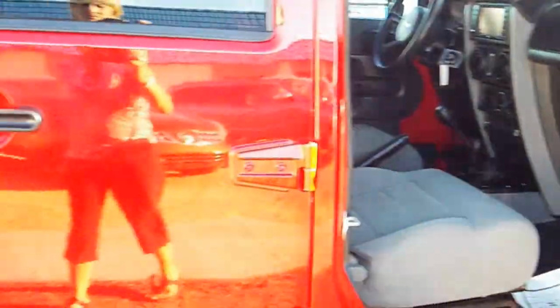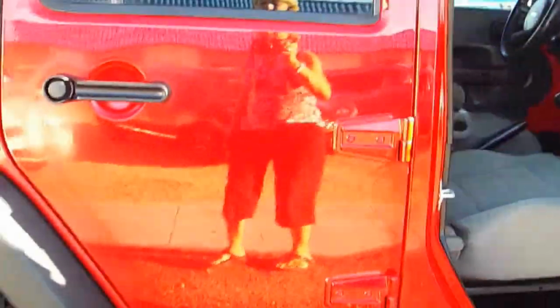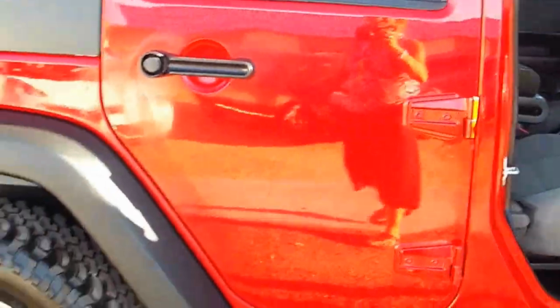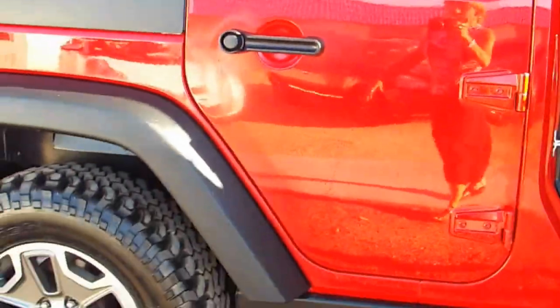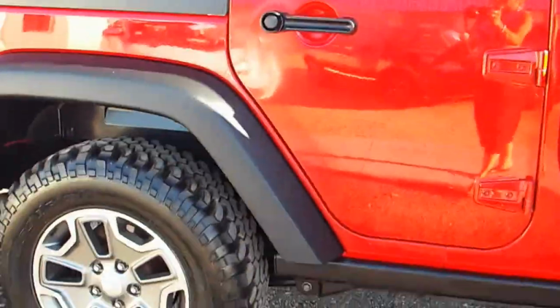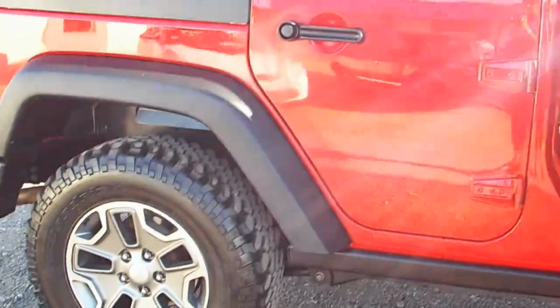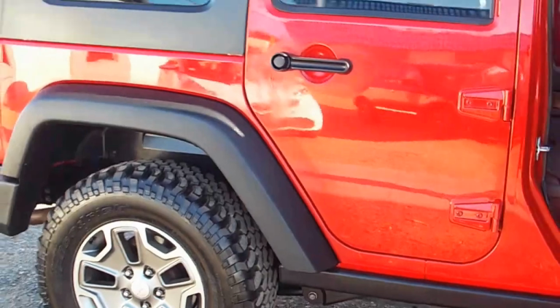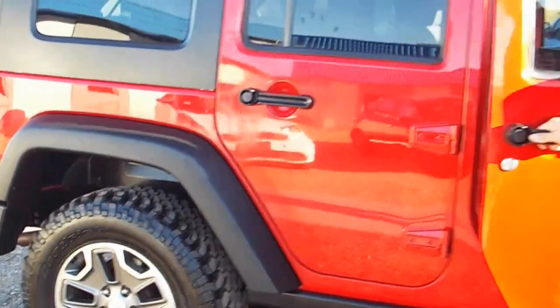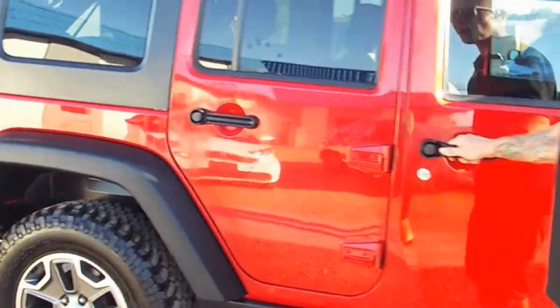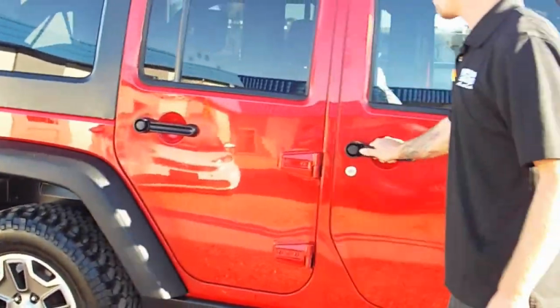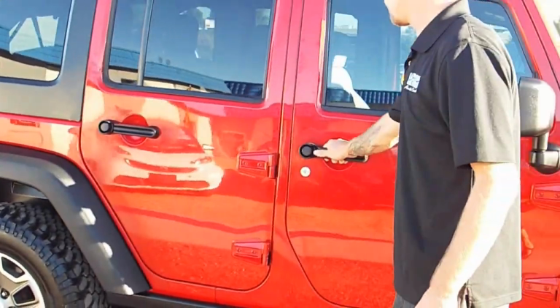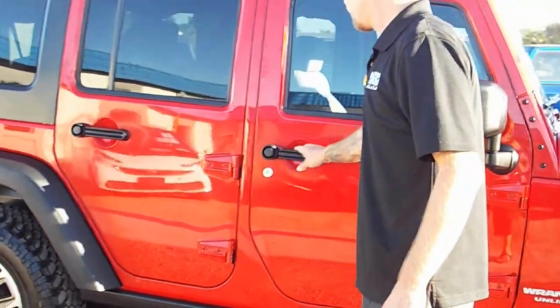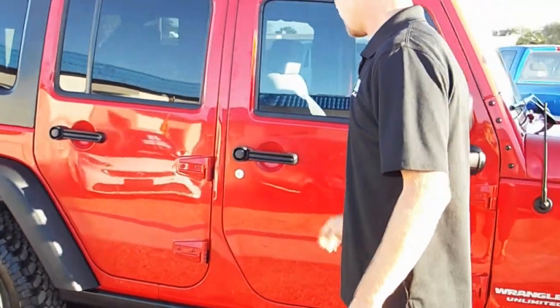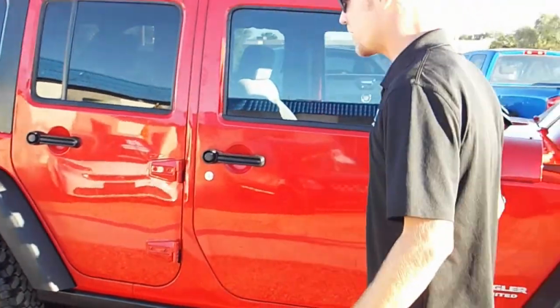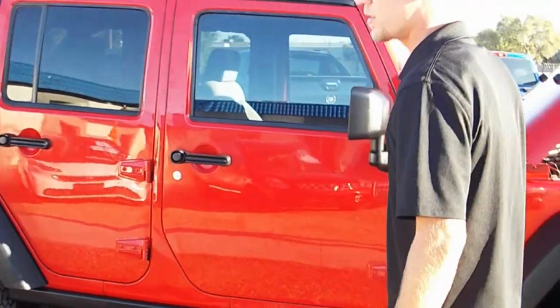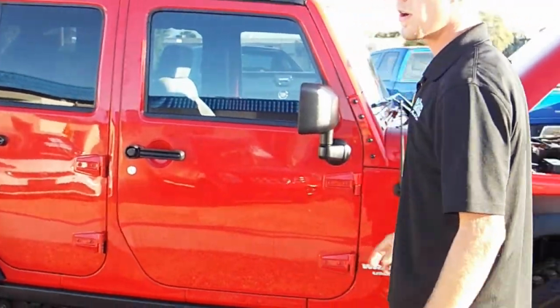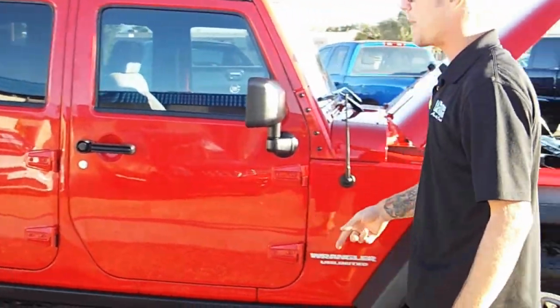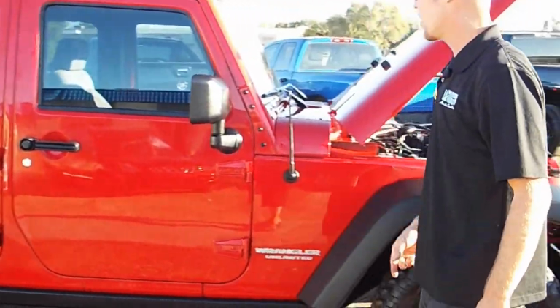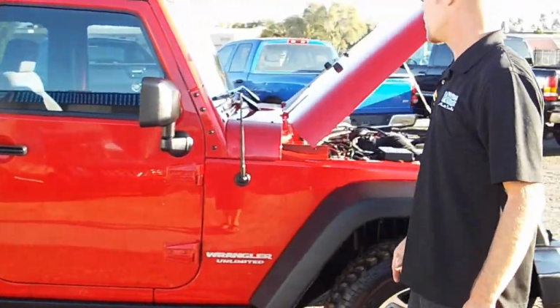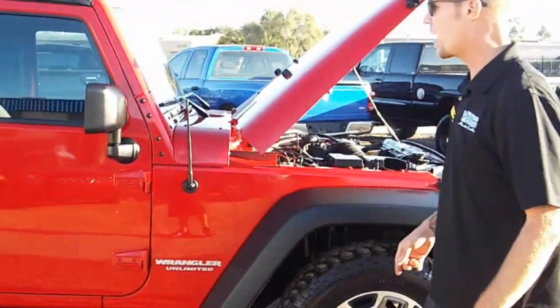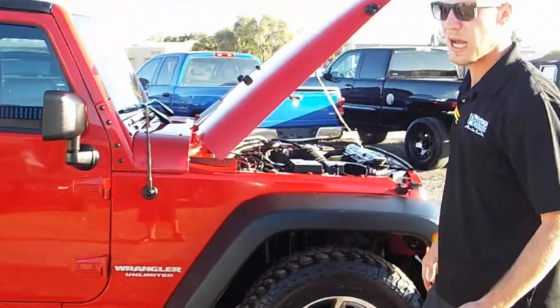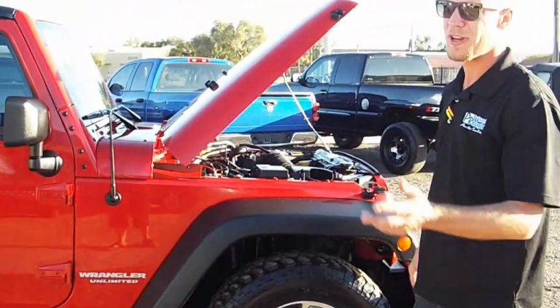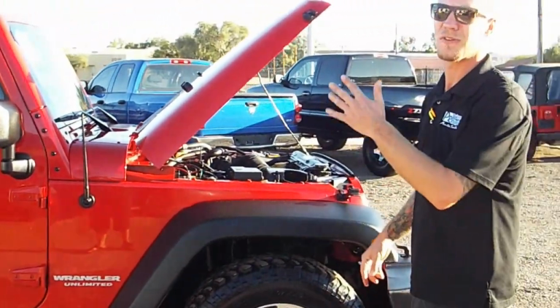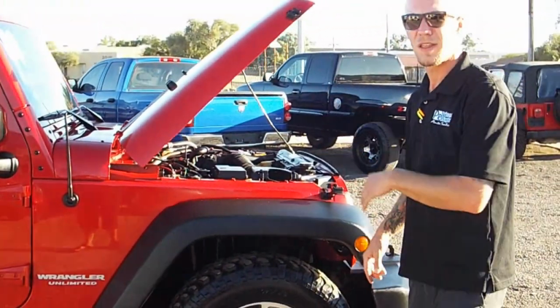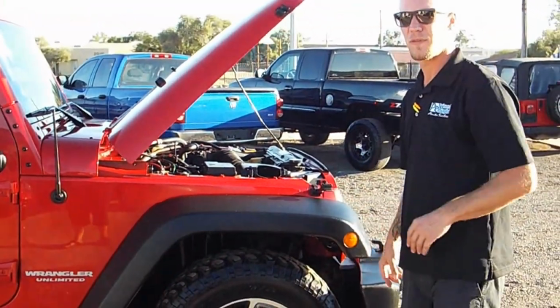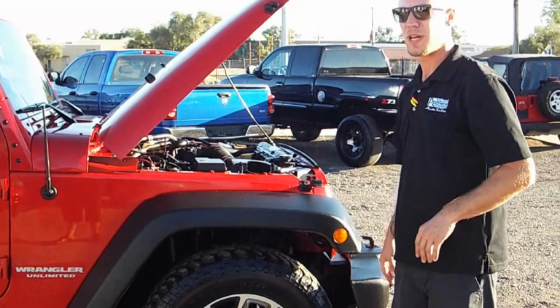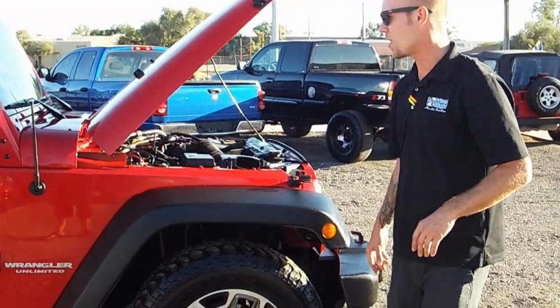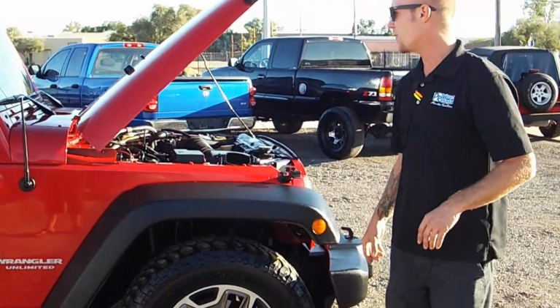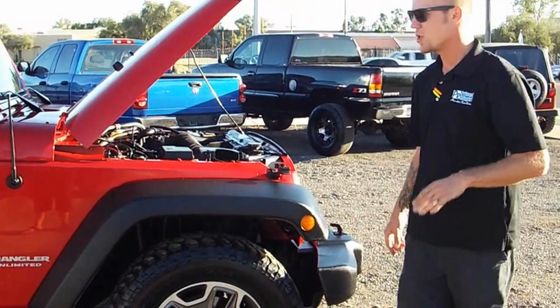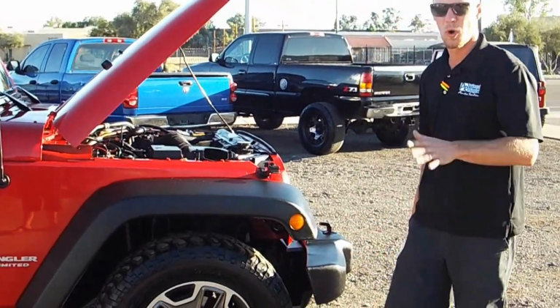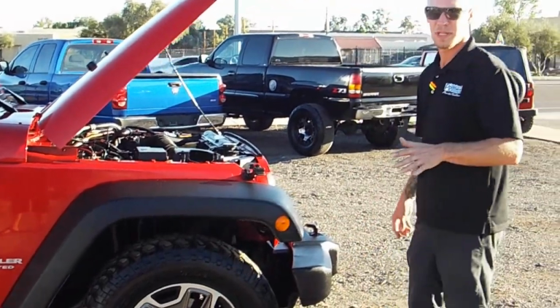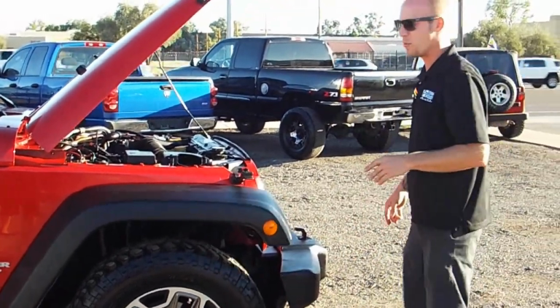We do finance down here at PriceRide Auto. Like I said, good credit, bad credit, no credit — come on down, take this thing for a test drive. You won't be disappointed.